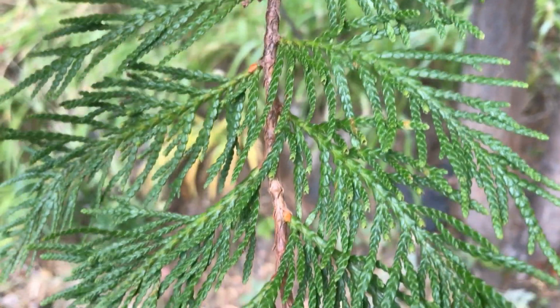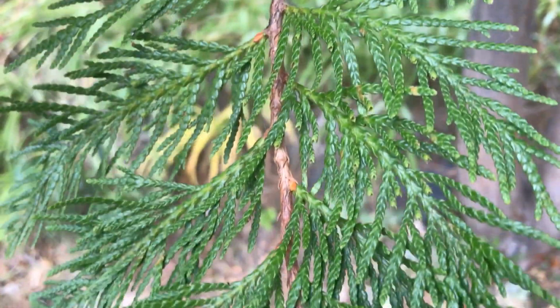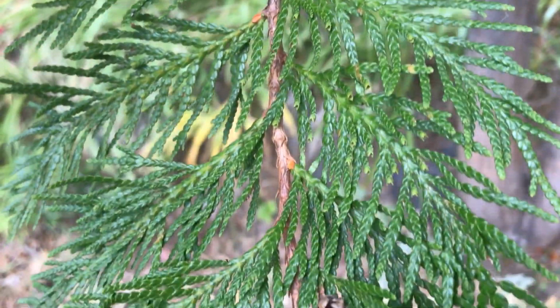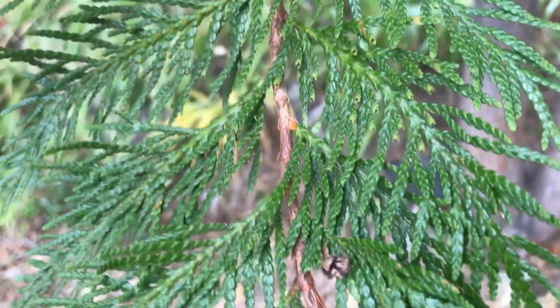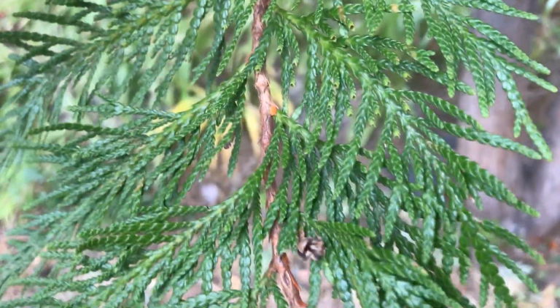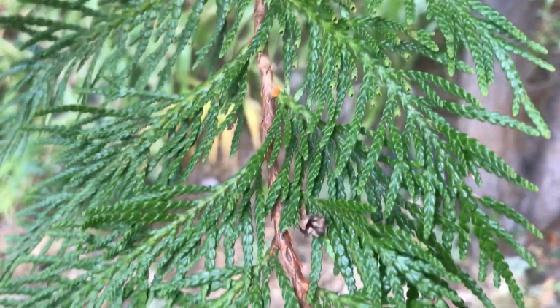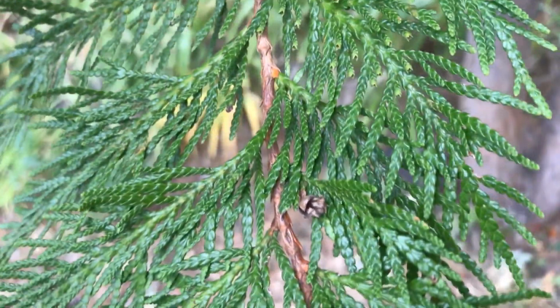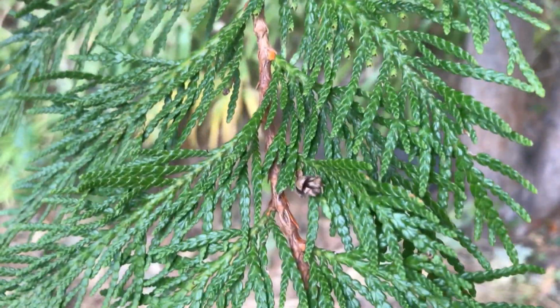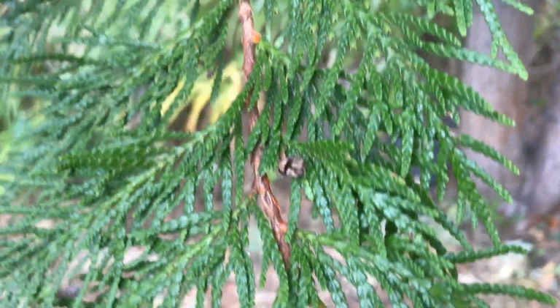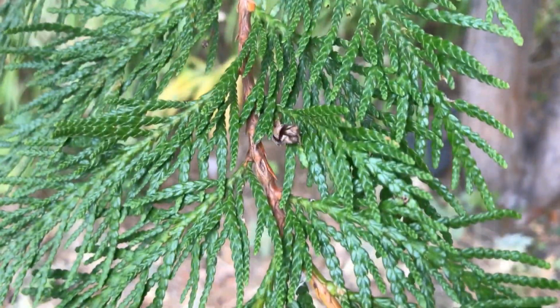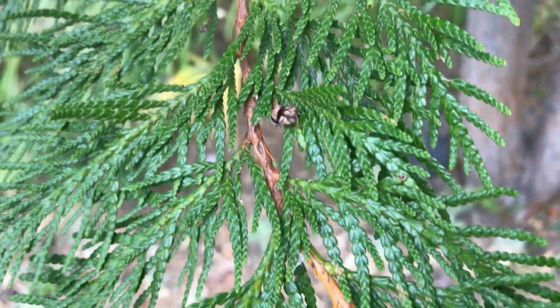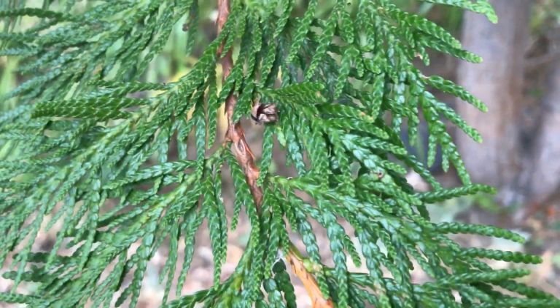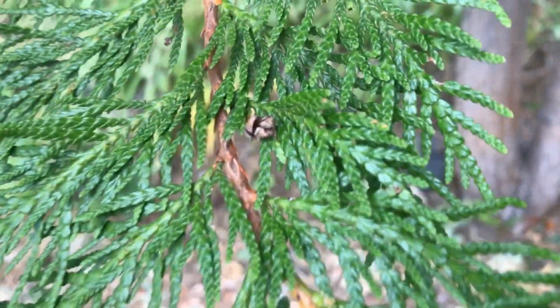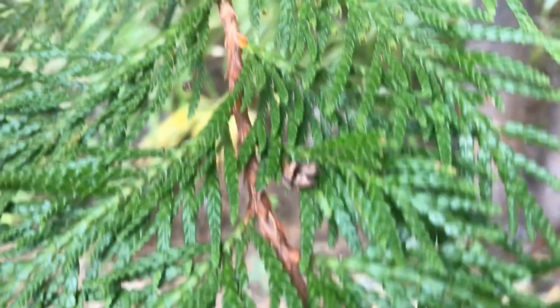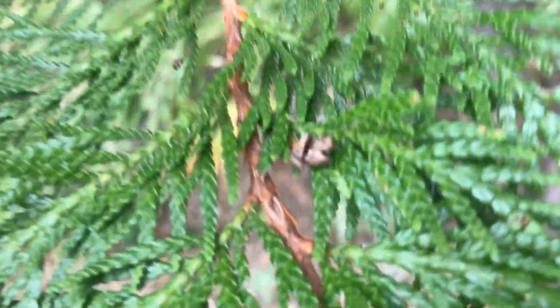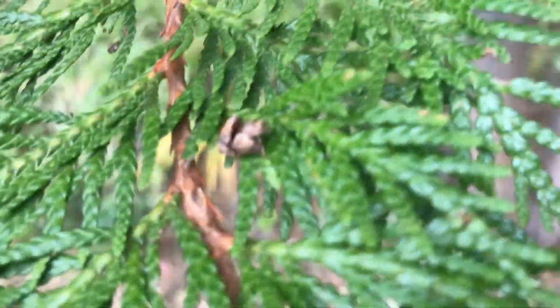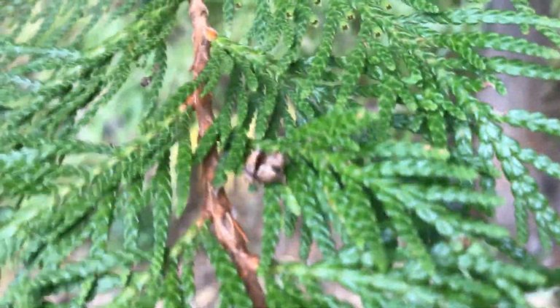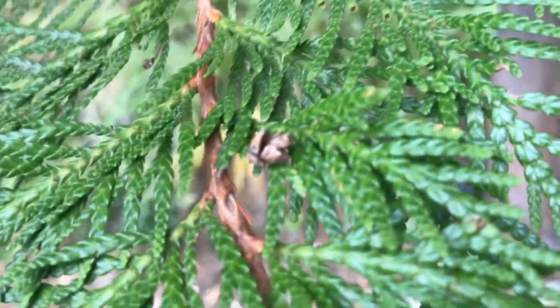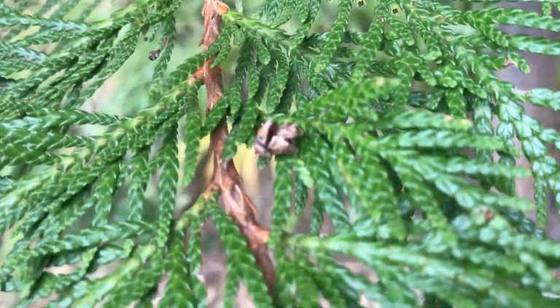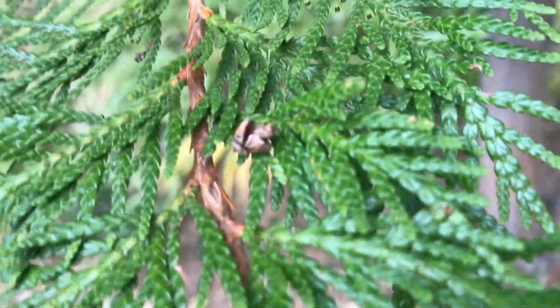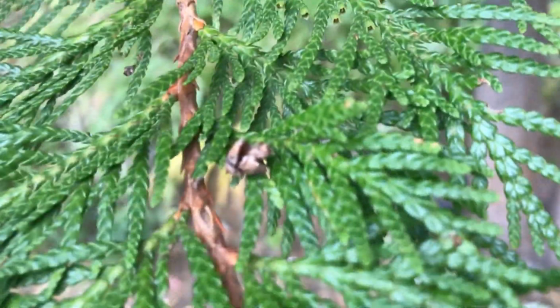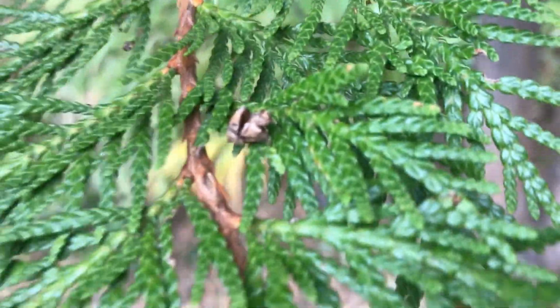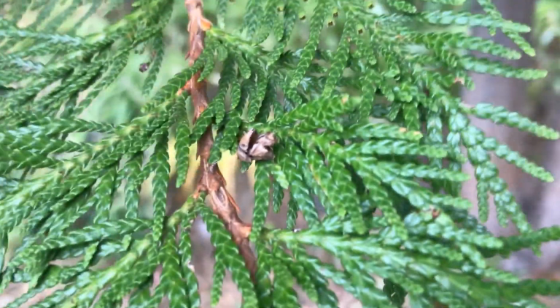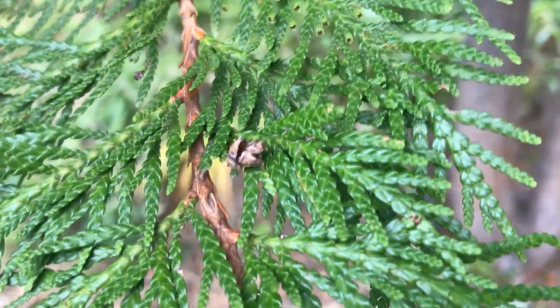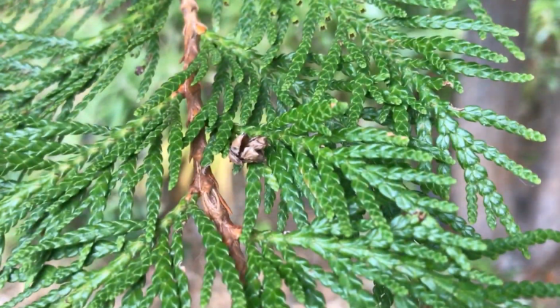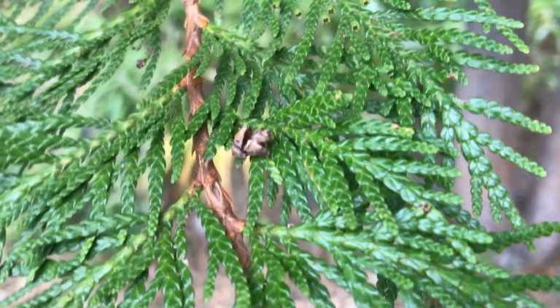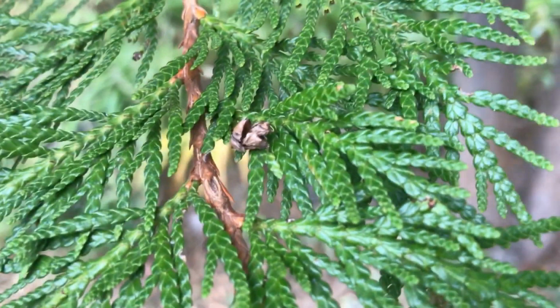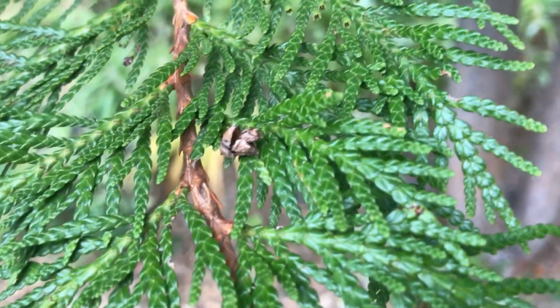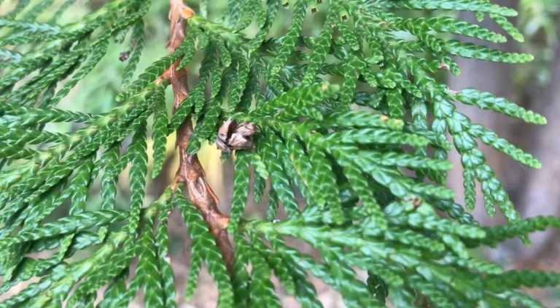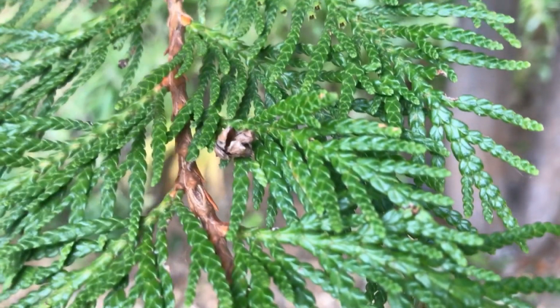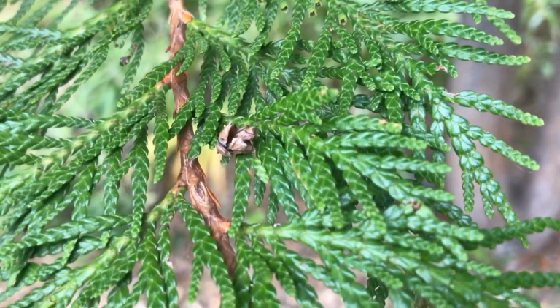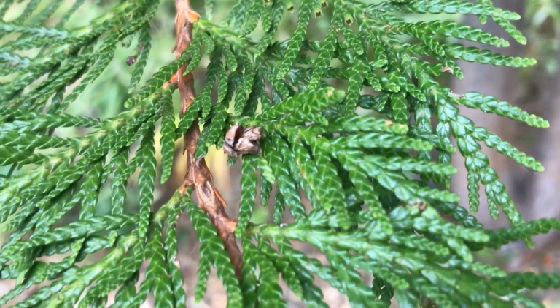The leaves coming off of the branches come off offset from one another, so they're not coming out of the branch directly across. And here we can see a tiny Western Red Cedar cone.